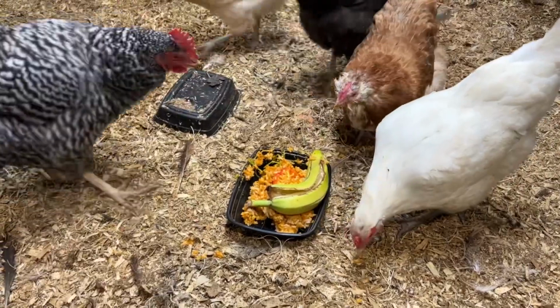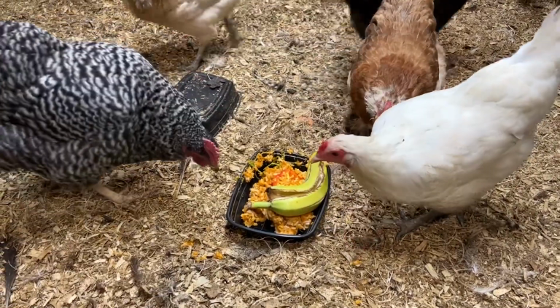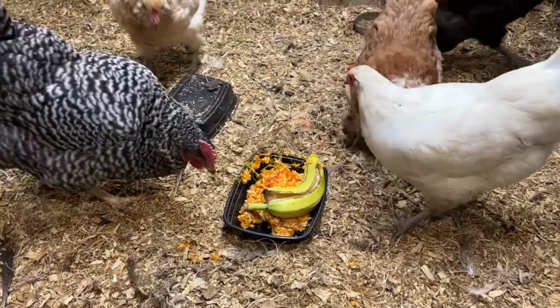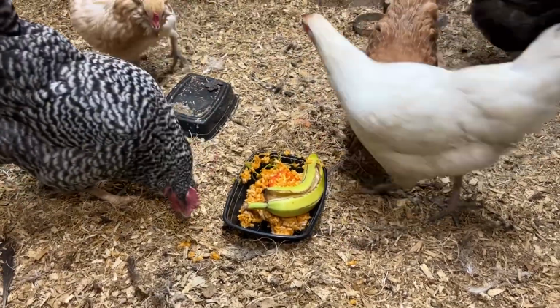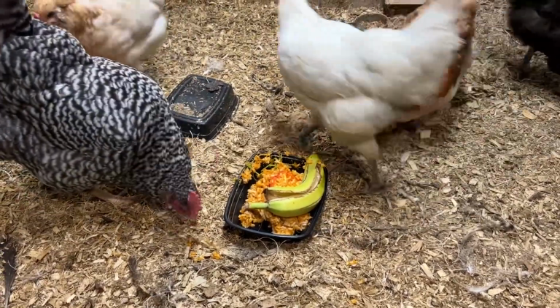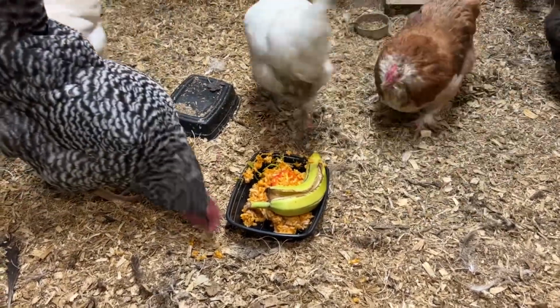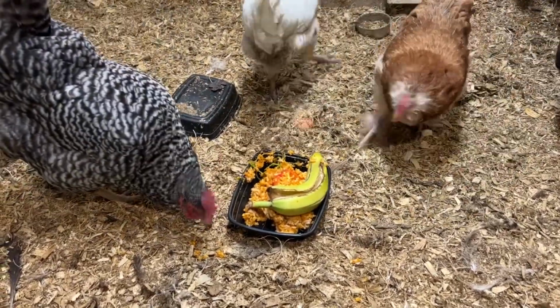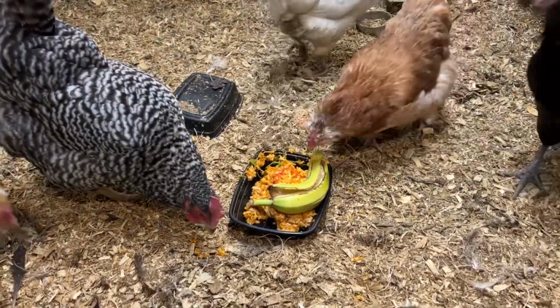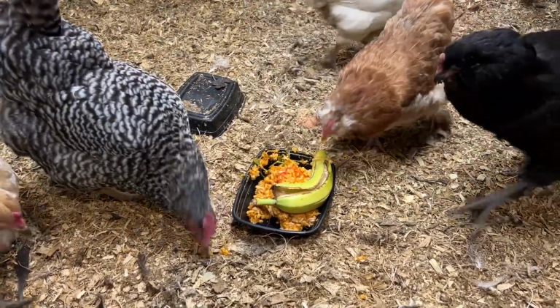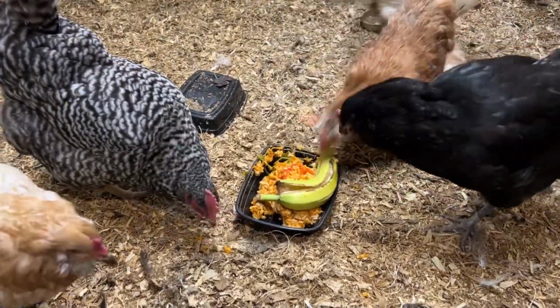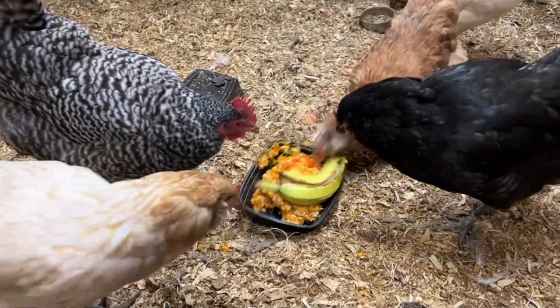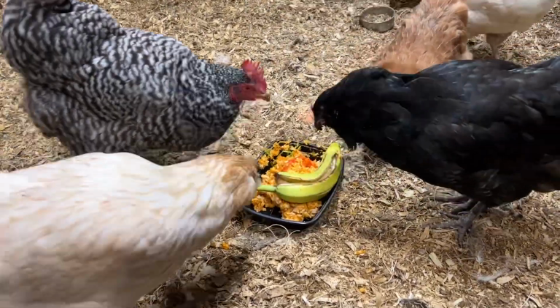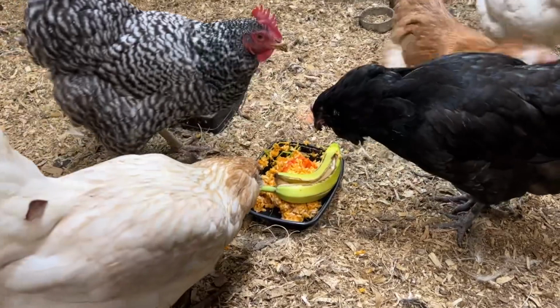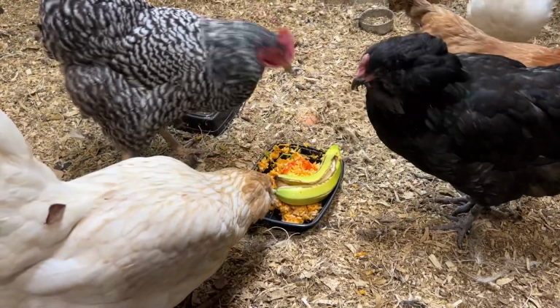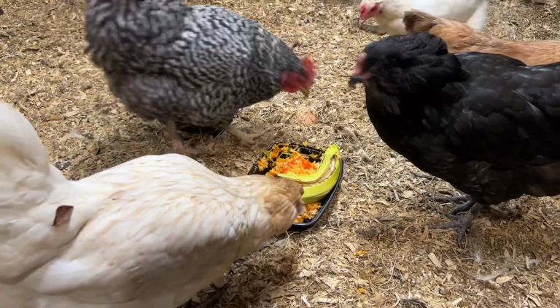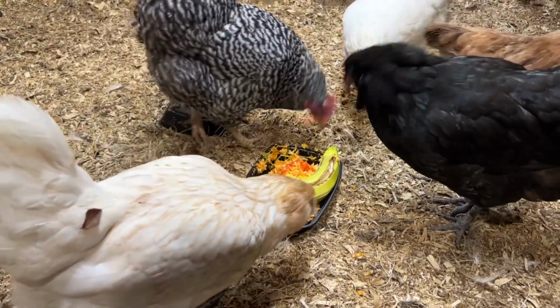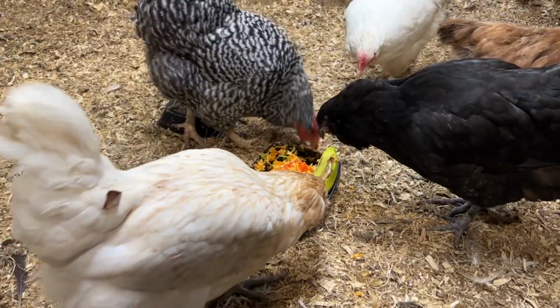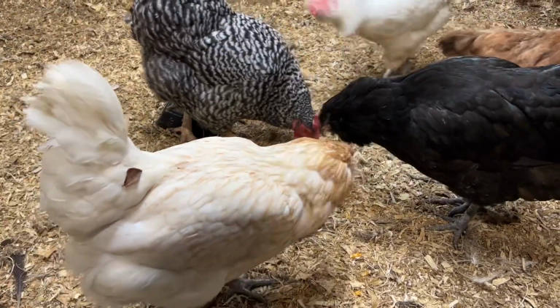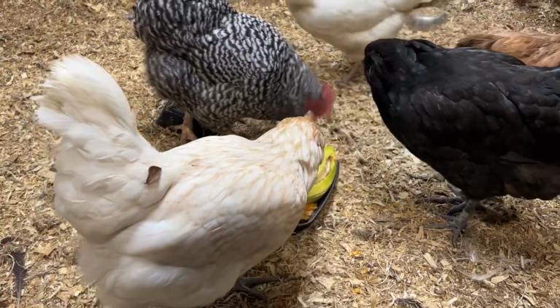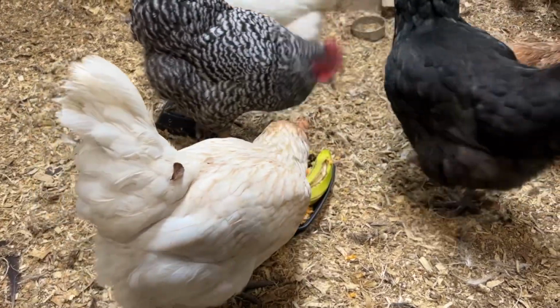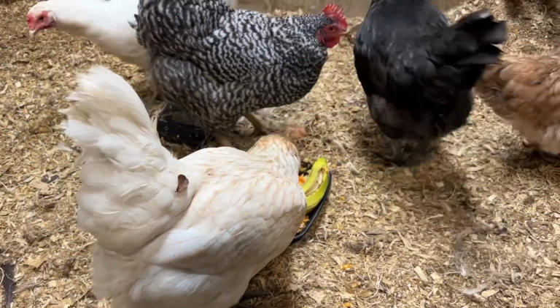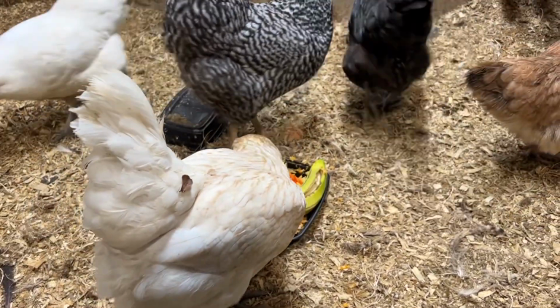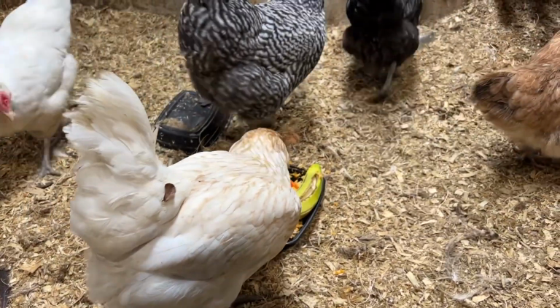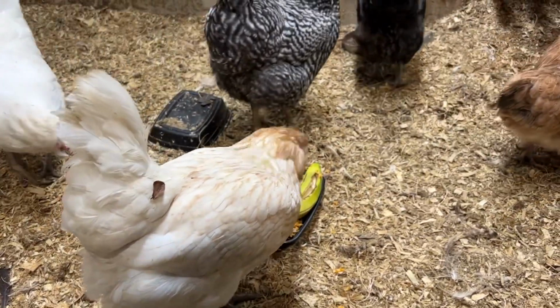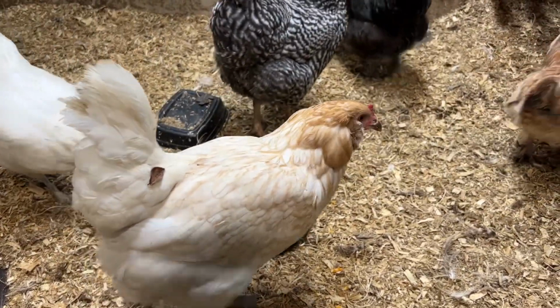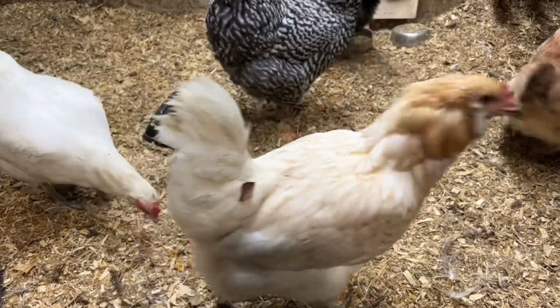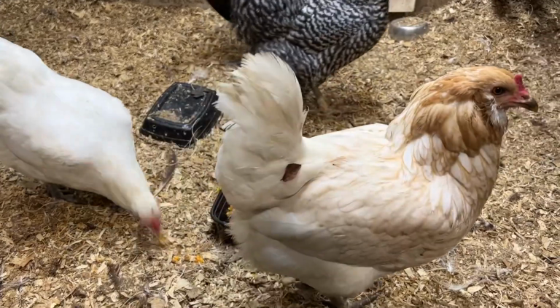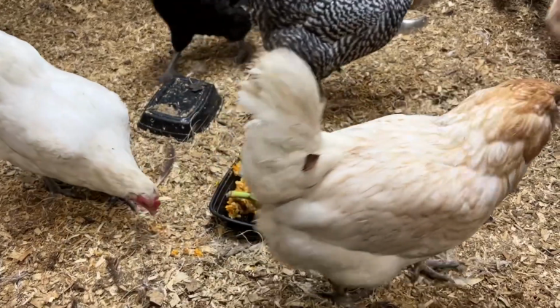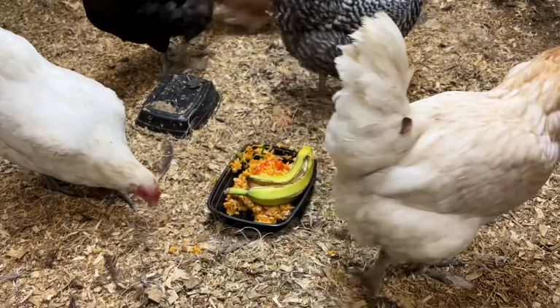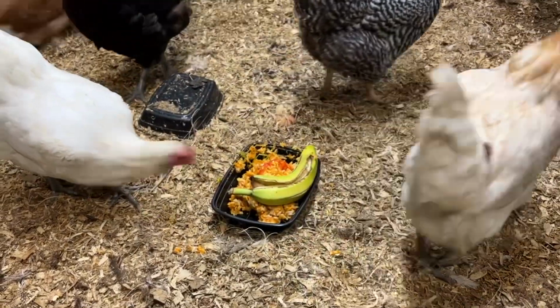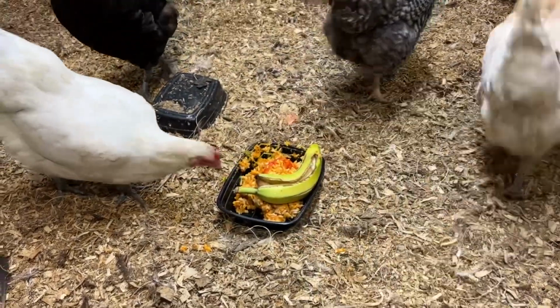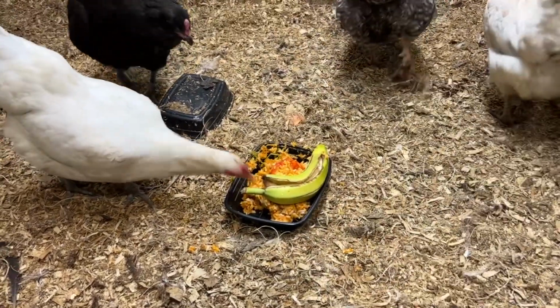It's not going to provide full nutrition for a long time period, but if you need to bridge a couple of days, it's healthy, it's delicious, and they're going to definitely enjoy eating it. And when your commercial feed arrives, you're good to go.